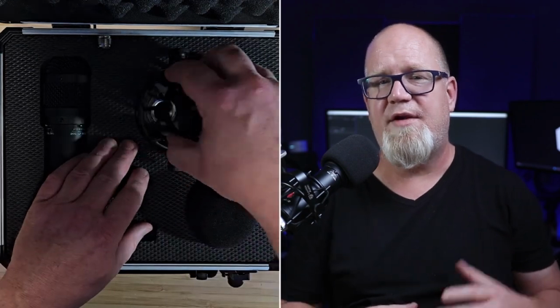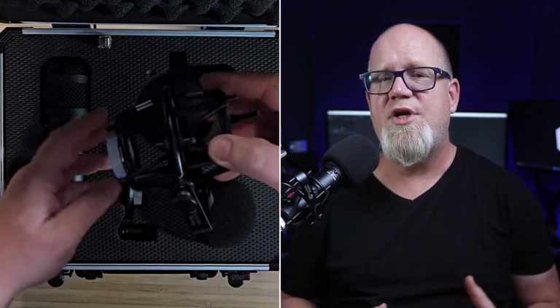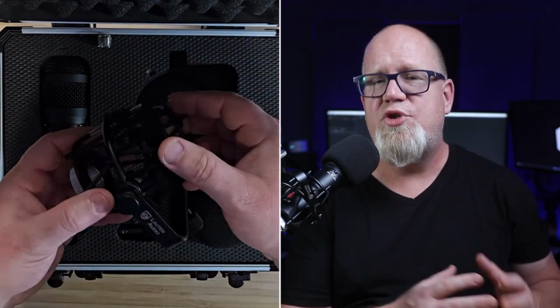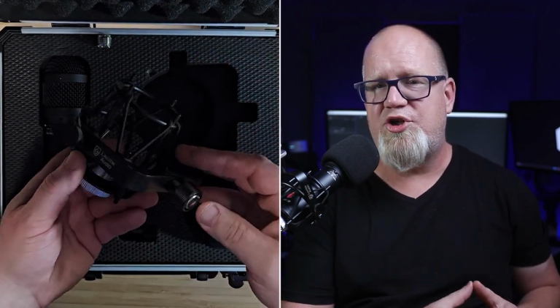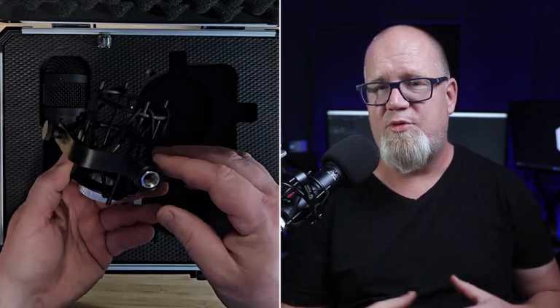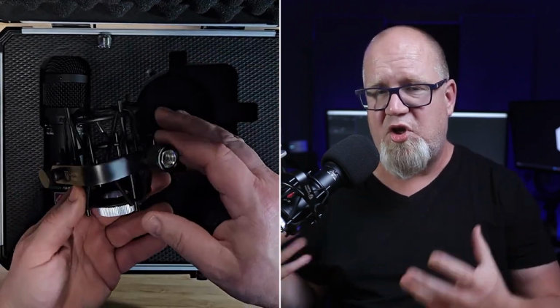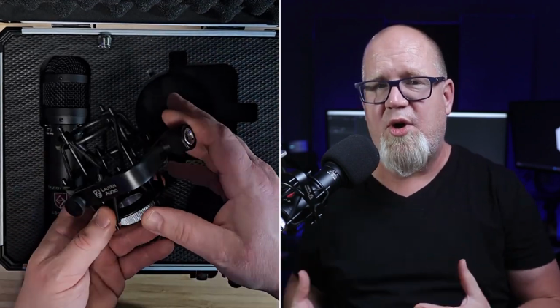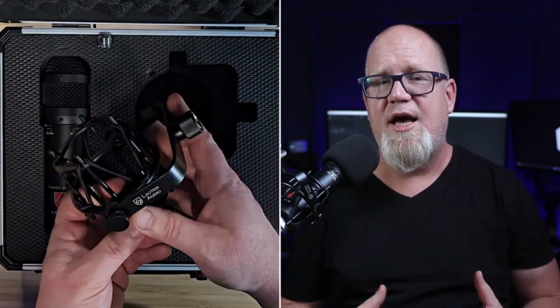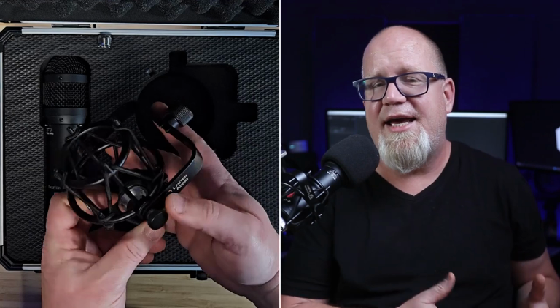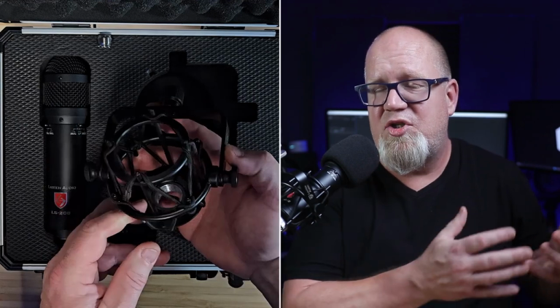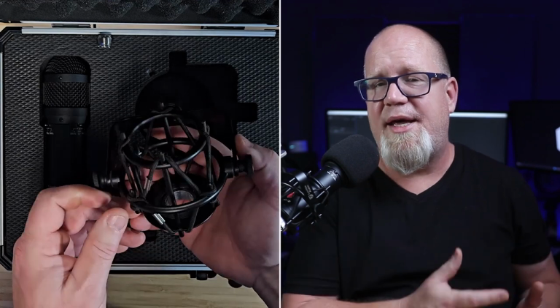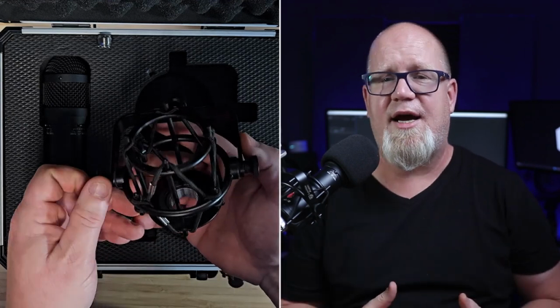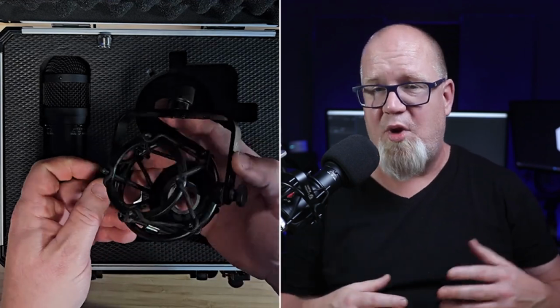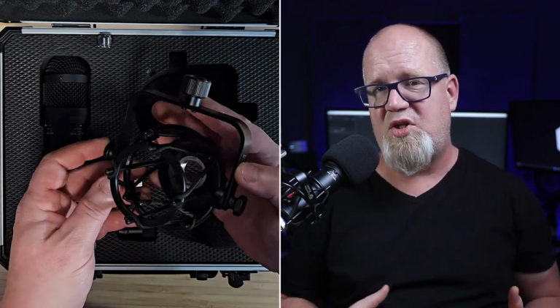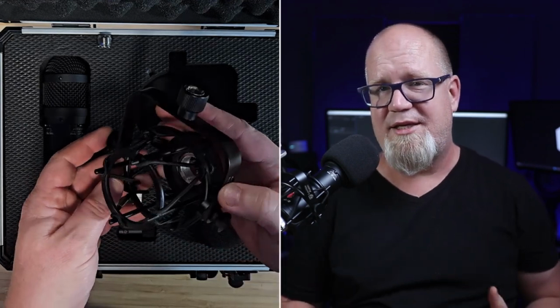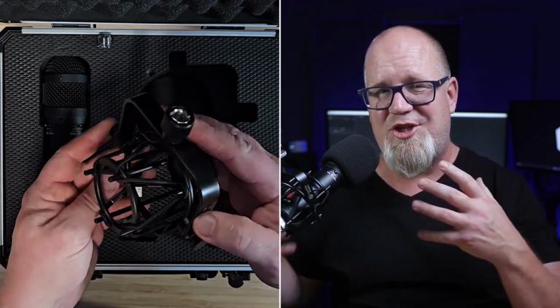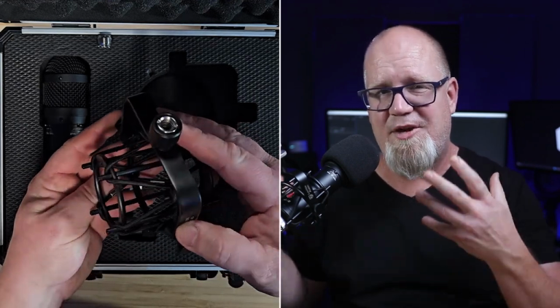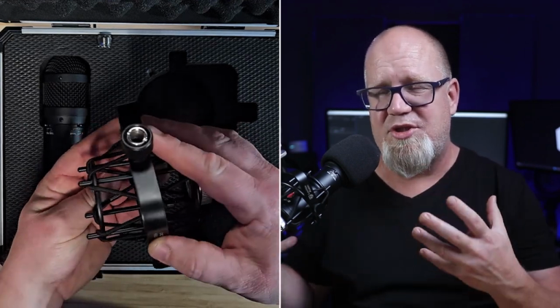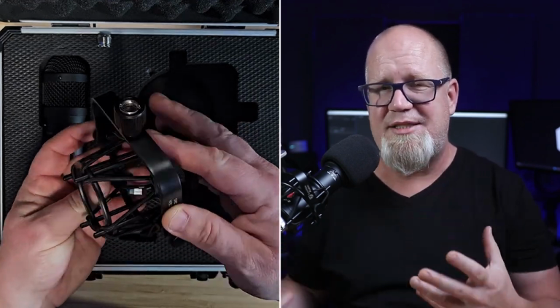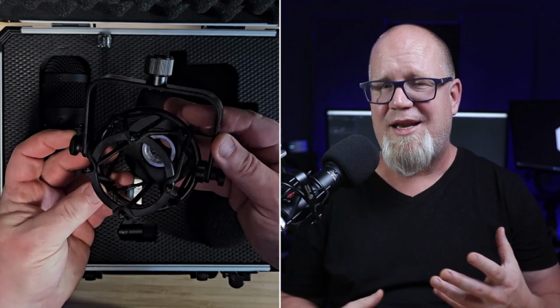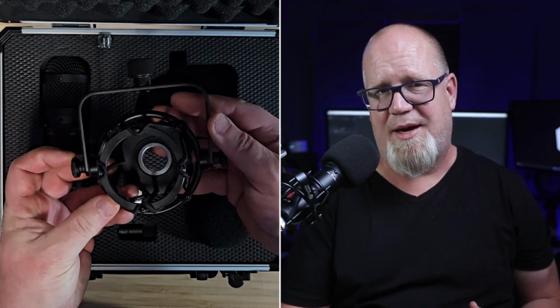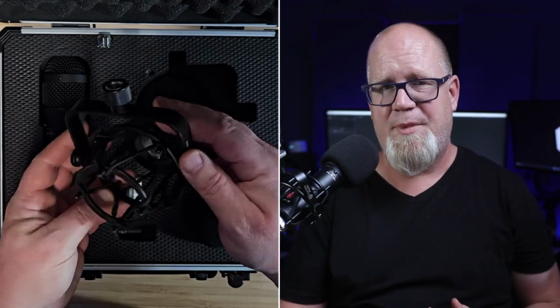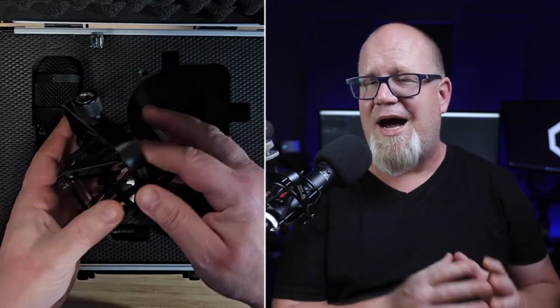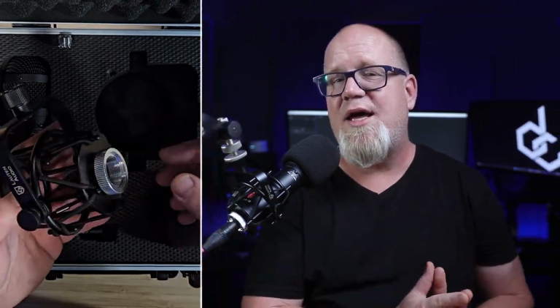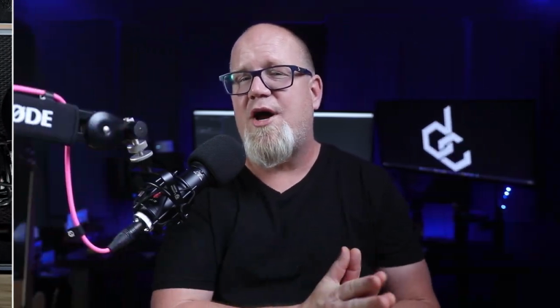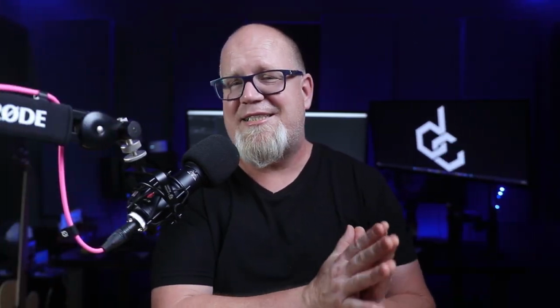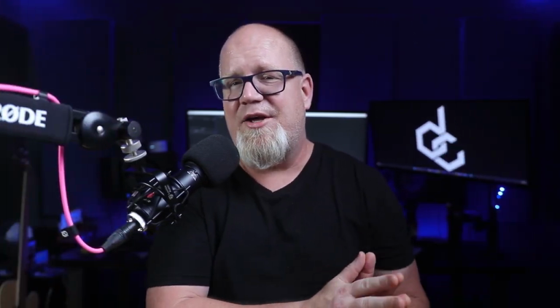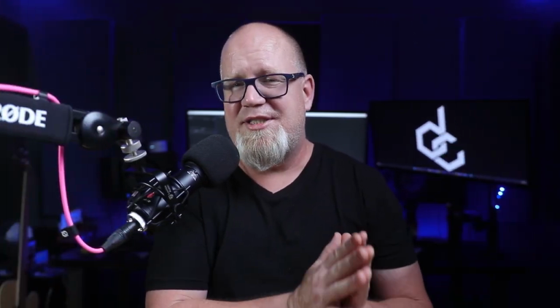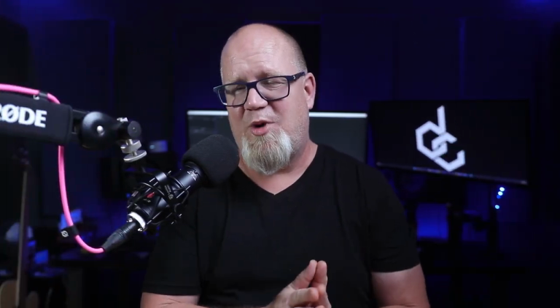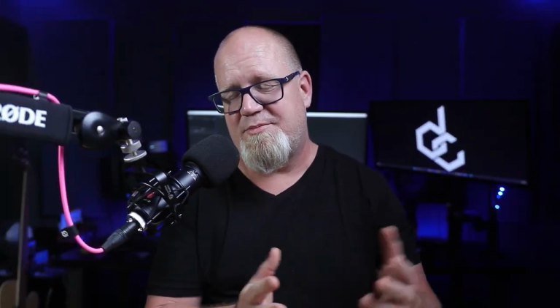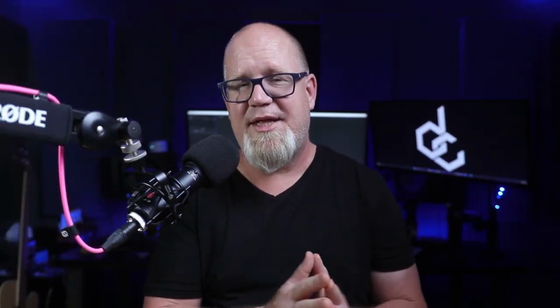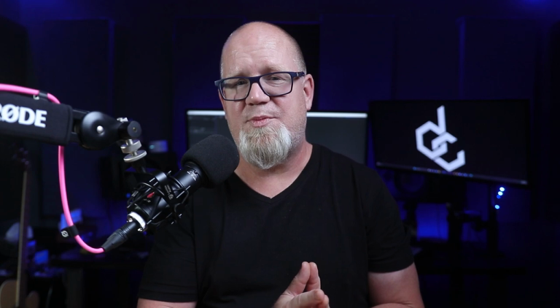And of course you do get a shock mount, which is also quite nice. It's an all-metal design and a welcome silhouette that doesn't dominate your personal space like some. I do like the broadcast-style yoke design as well, so maybe that's just me.